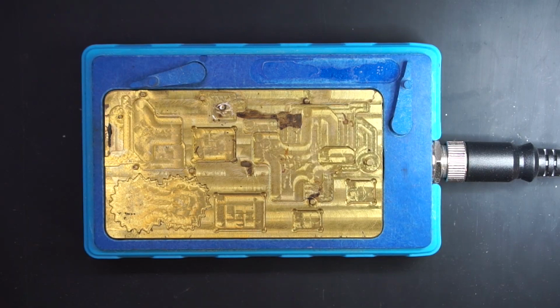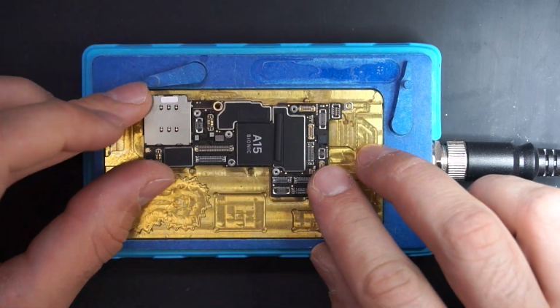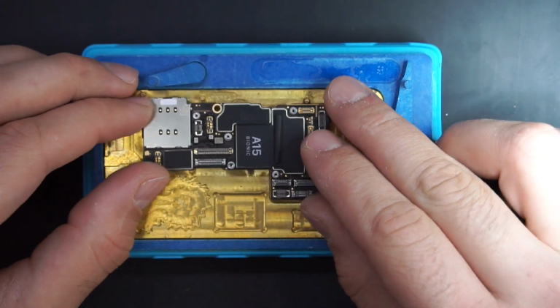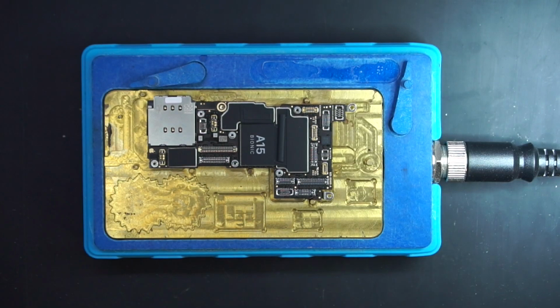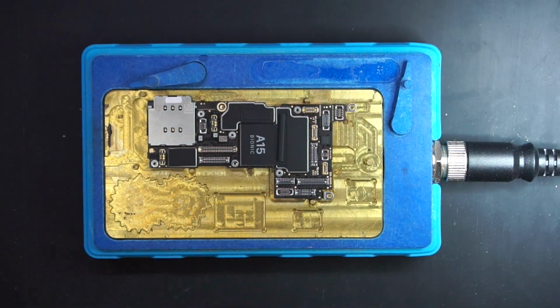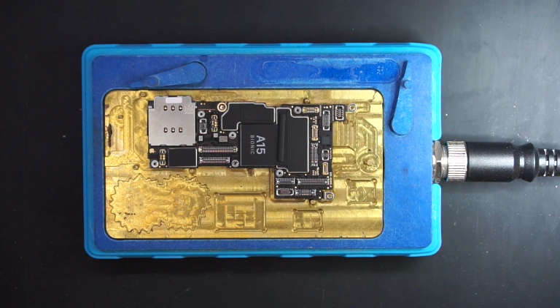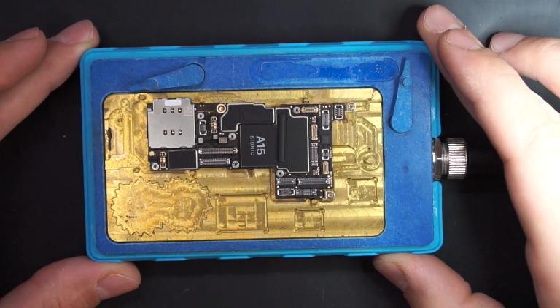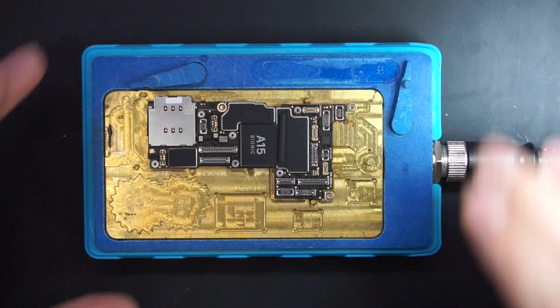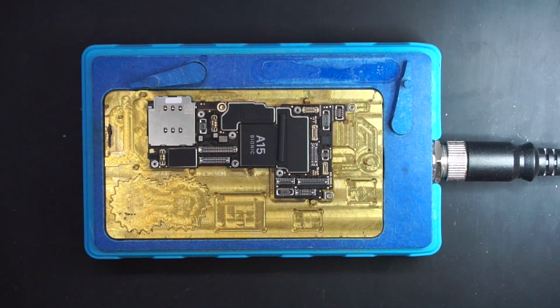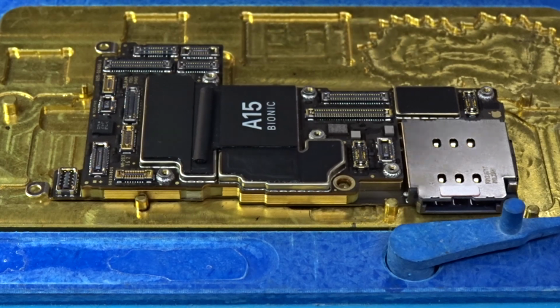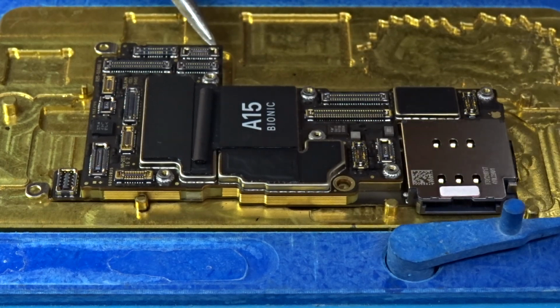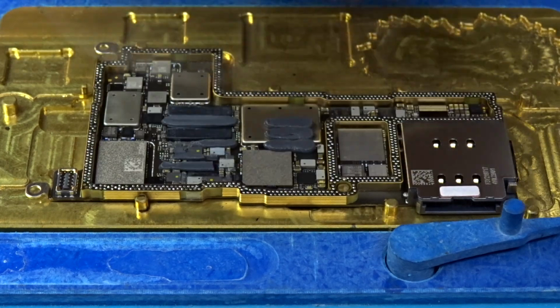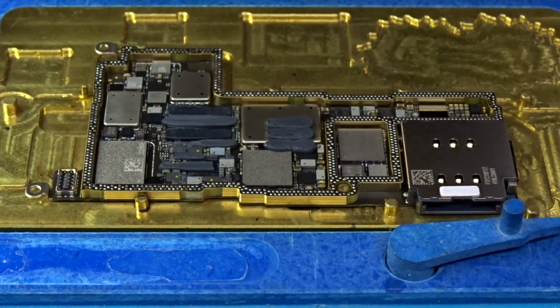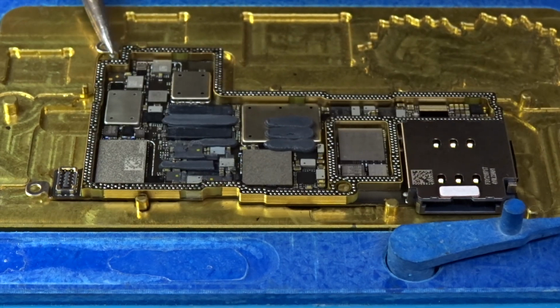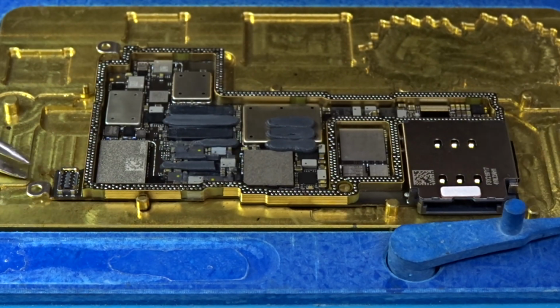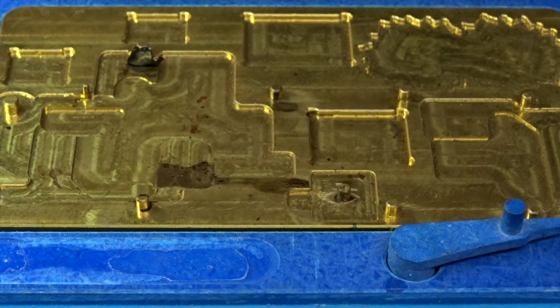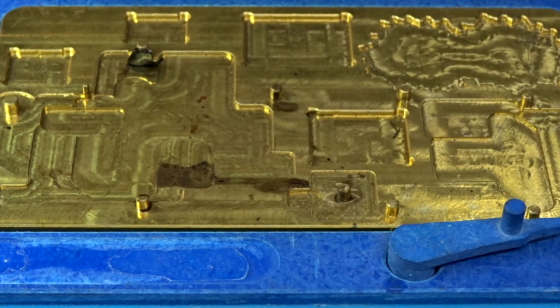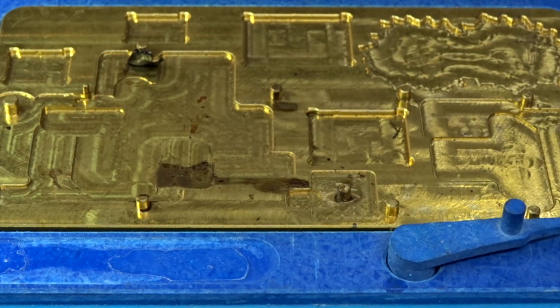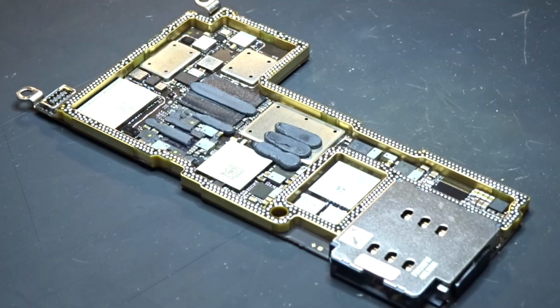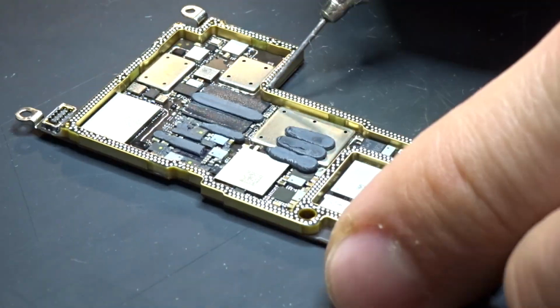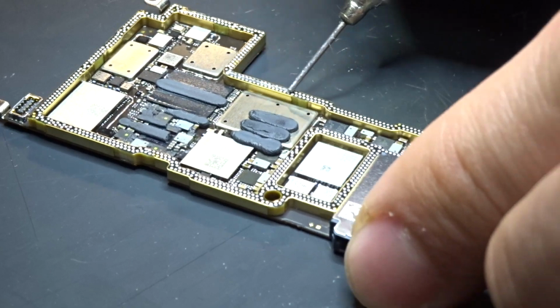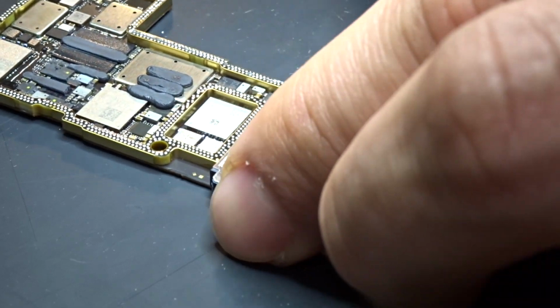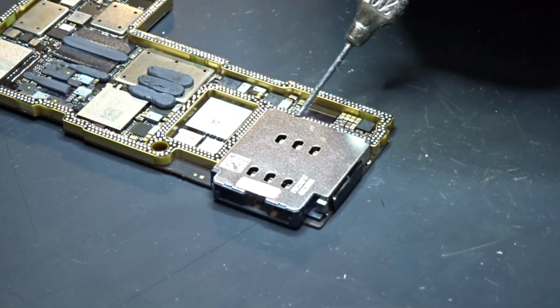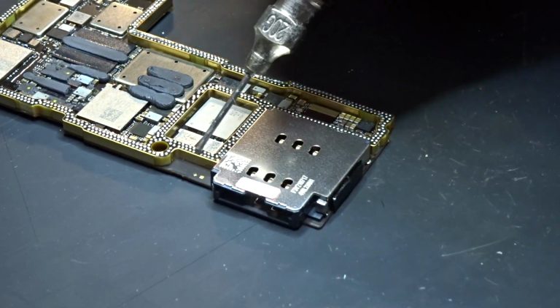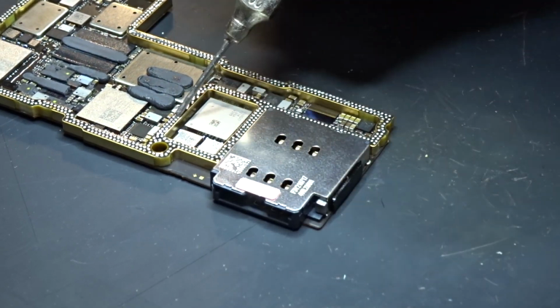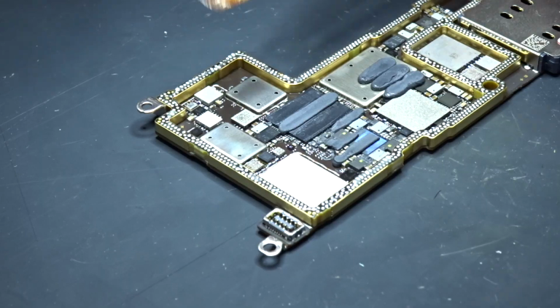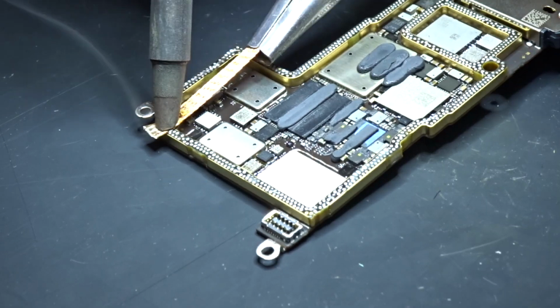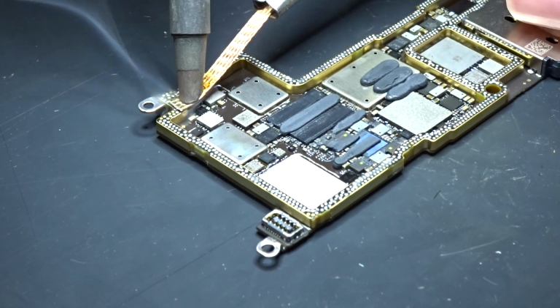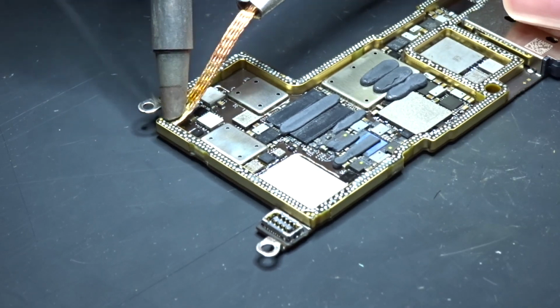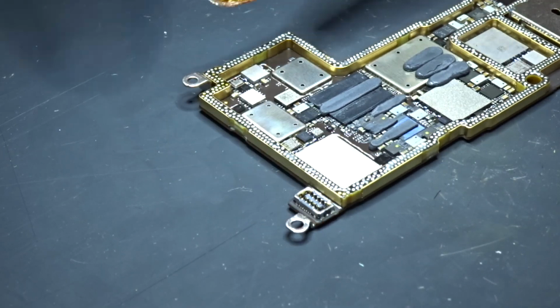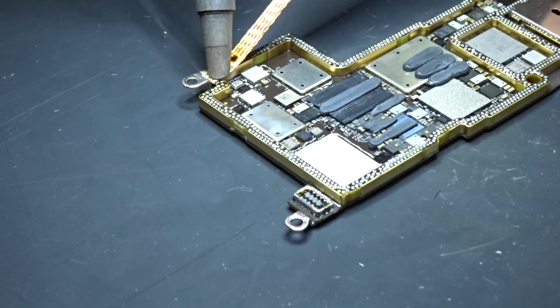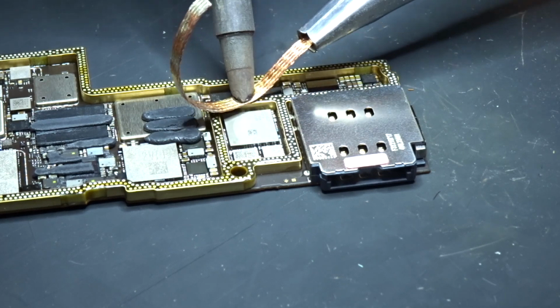Set the temperature and keep an eye on the board. Don't want to overheat and damage the CPU or something else. Next, the basic cleaning process of cleaning the pads, which takes forever. Well done Apple!